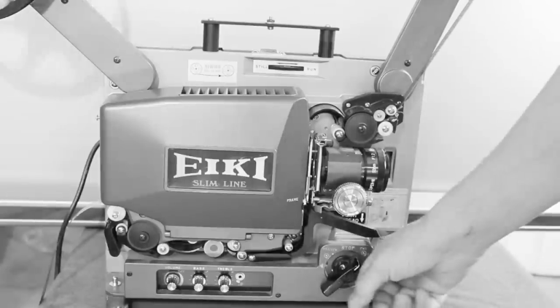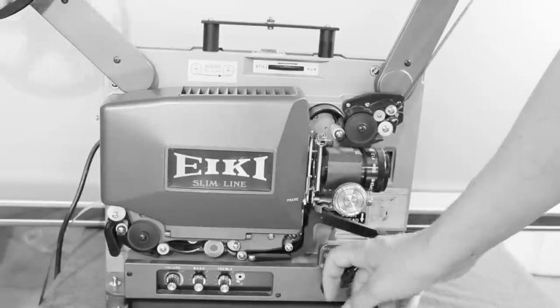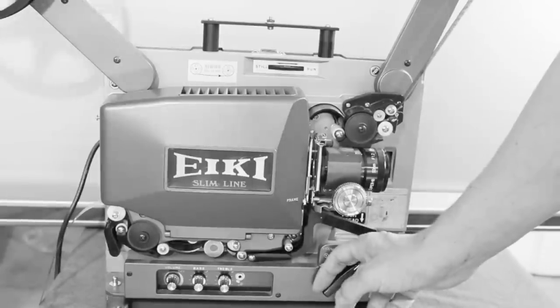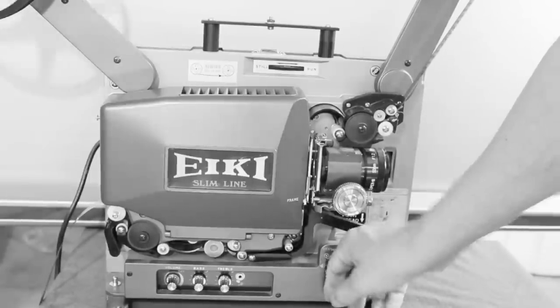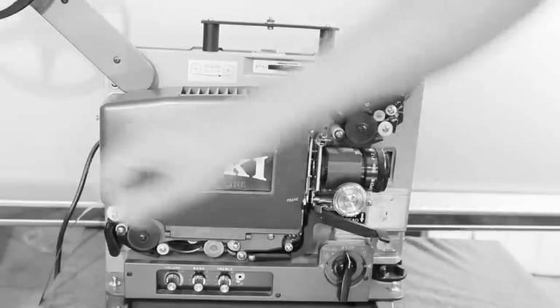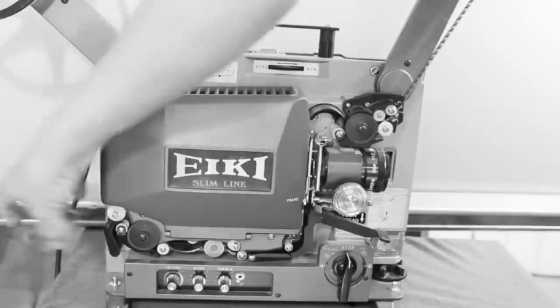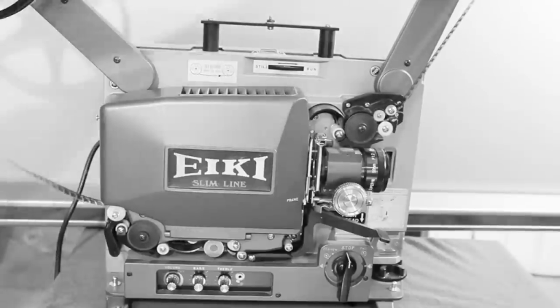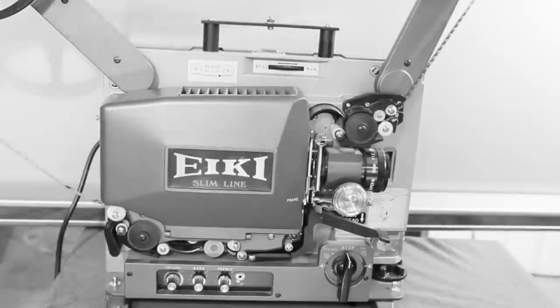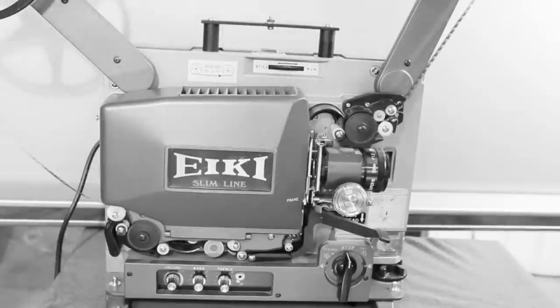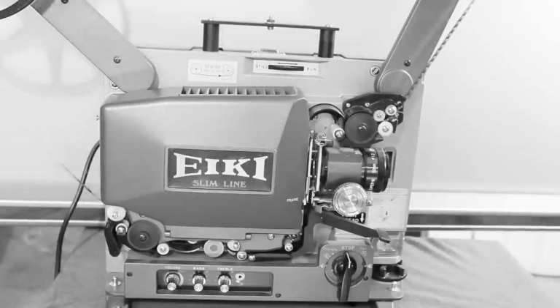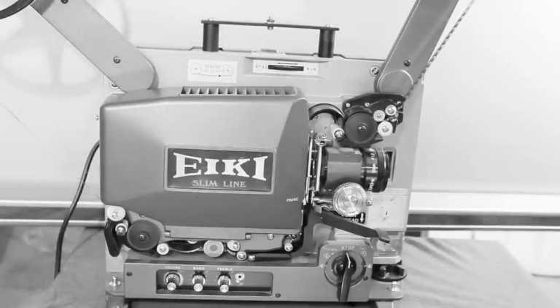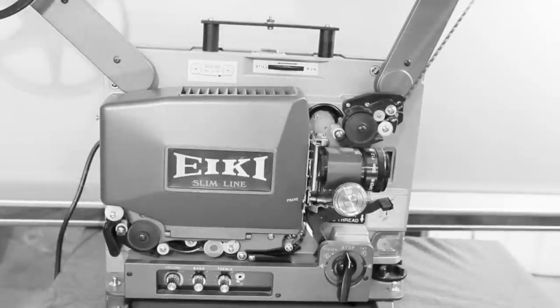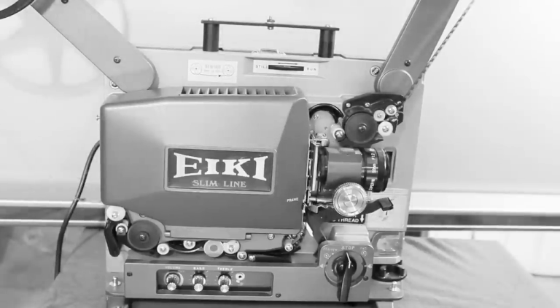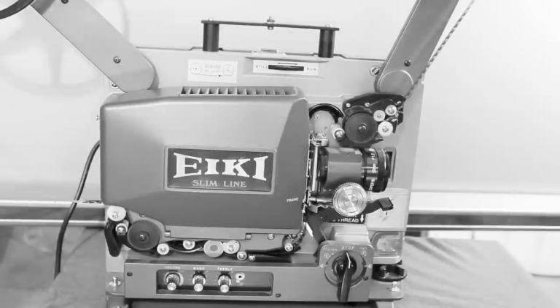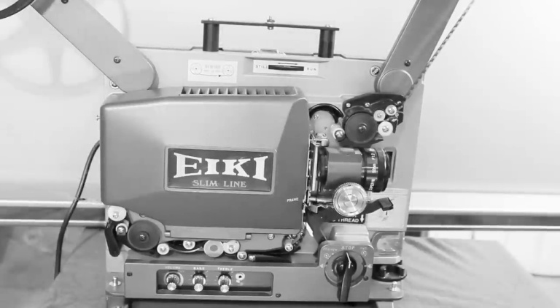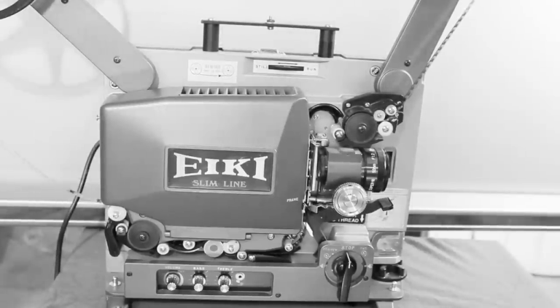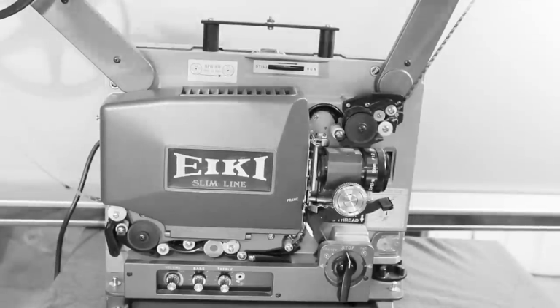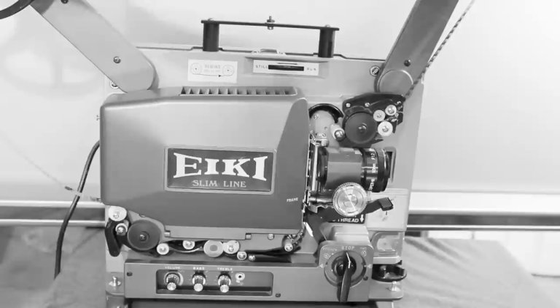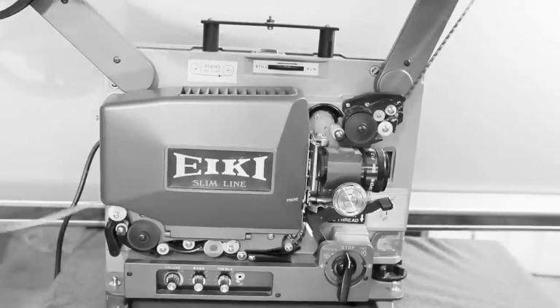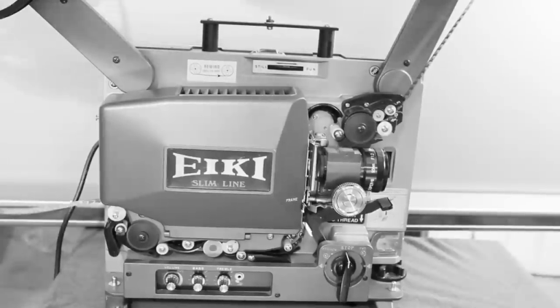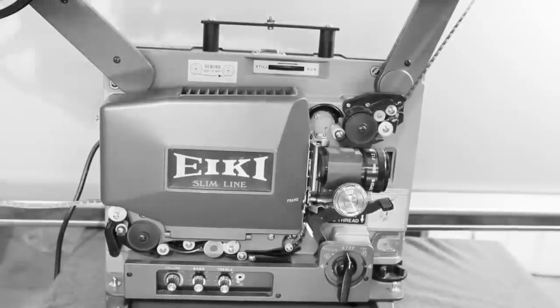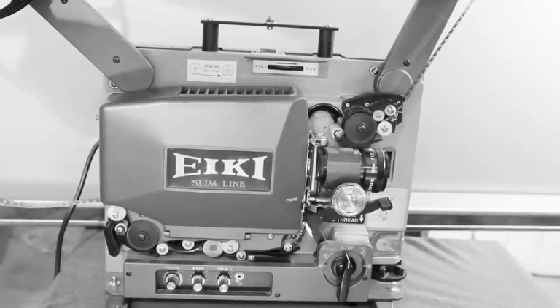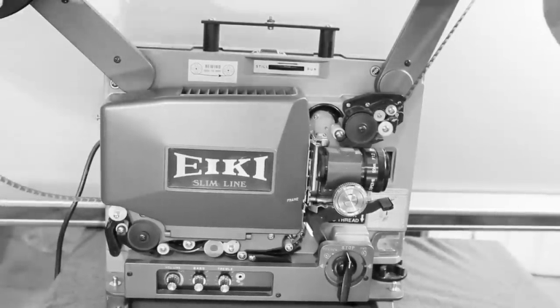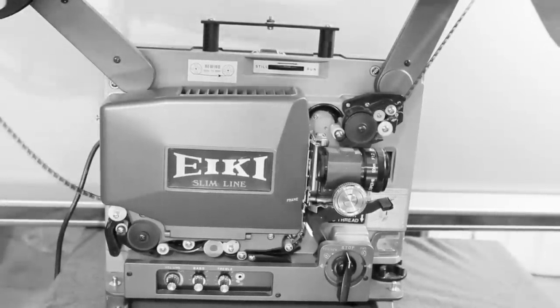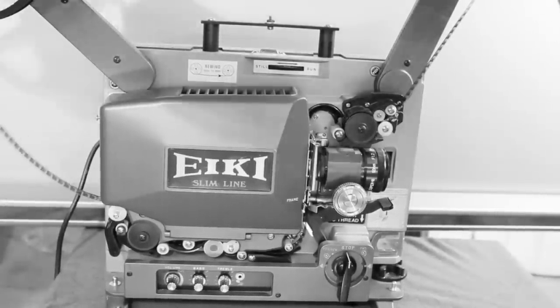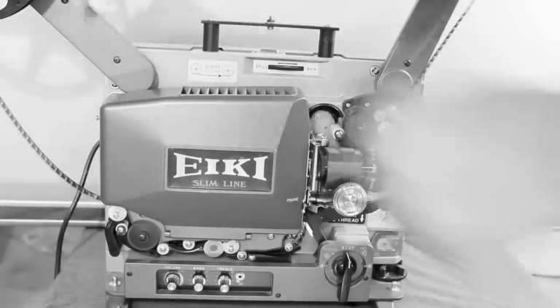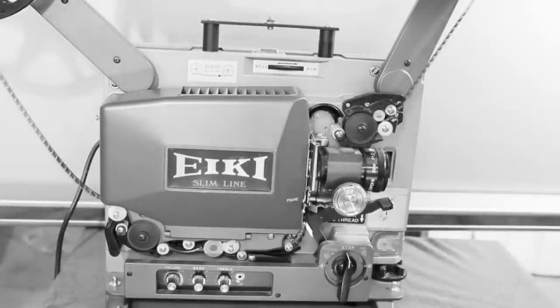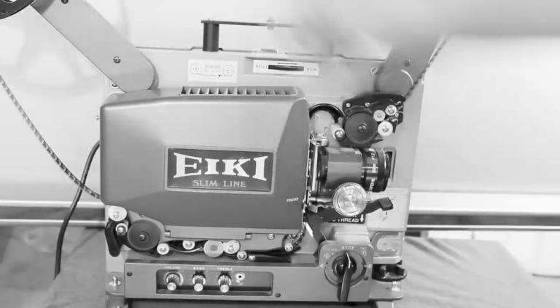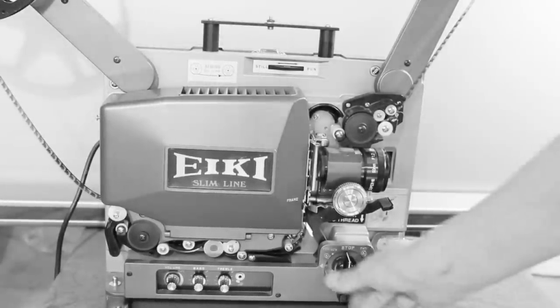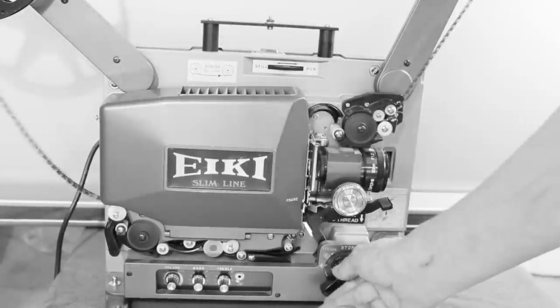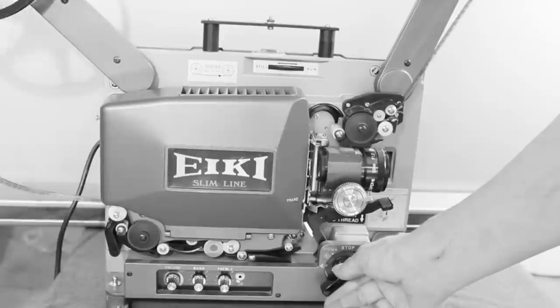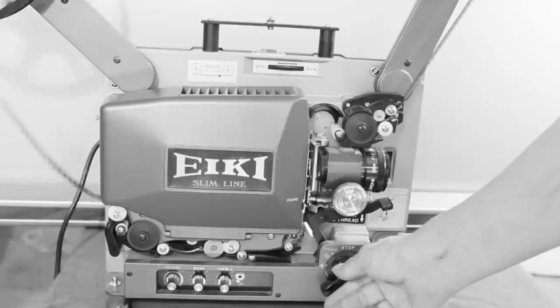Once you get the film coming out, just give a little tug on it to release the auto-load. You can stick the film on the take-up reel and you can run the film.